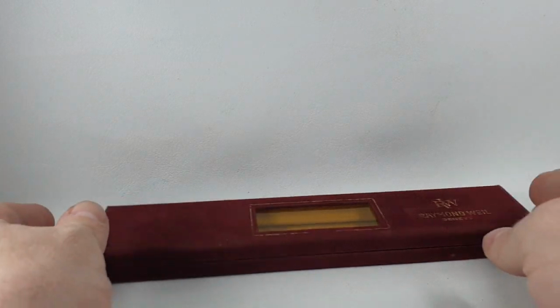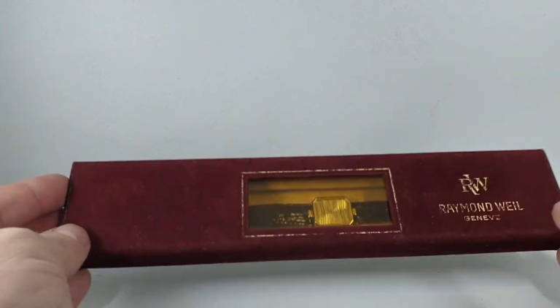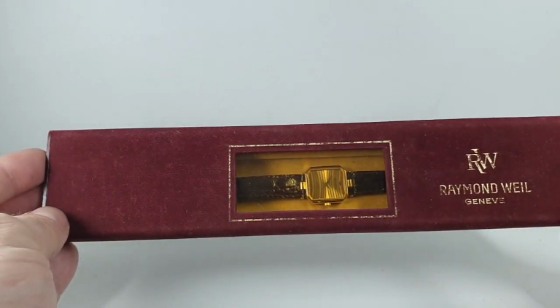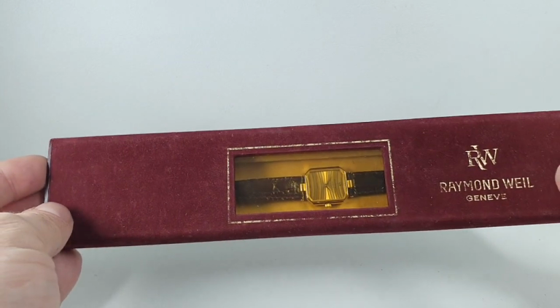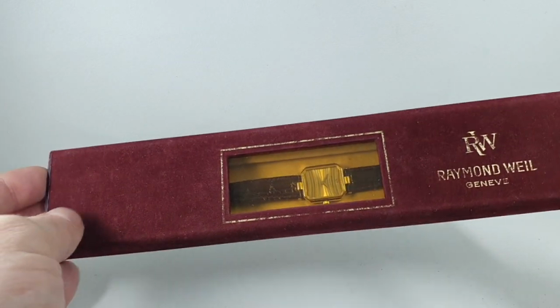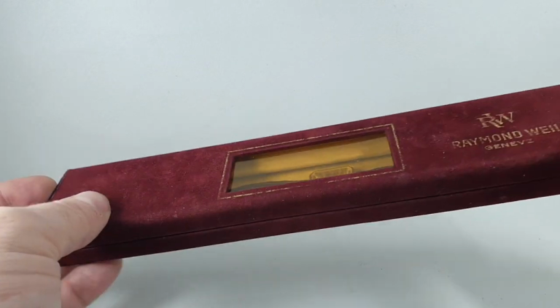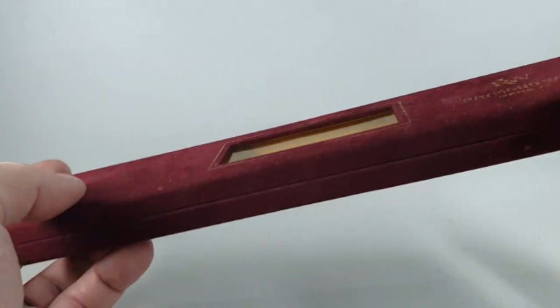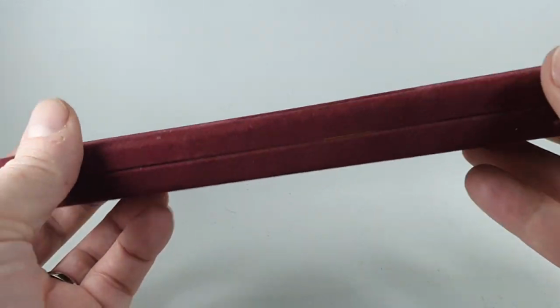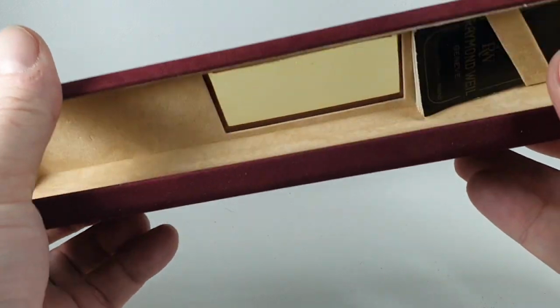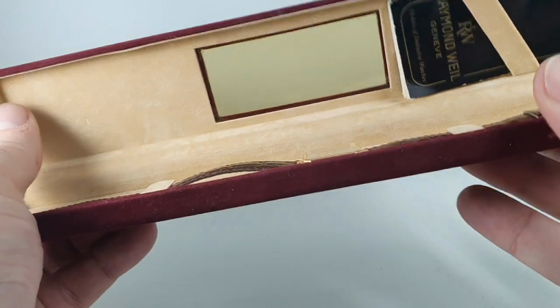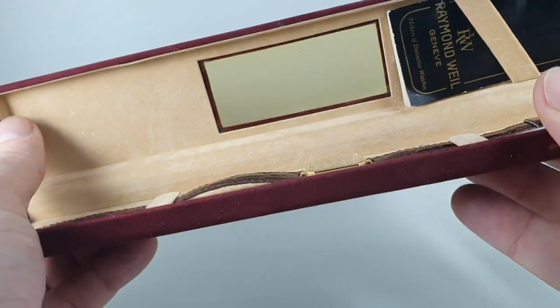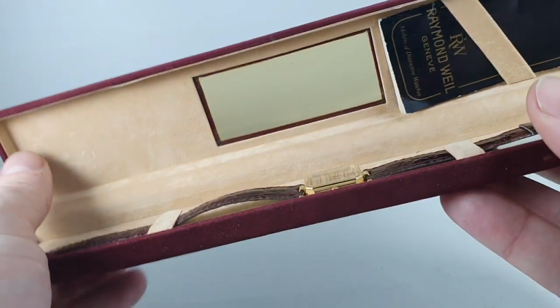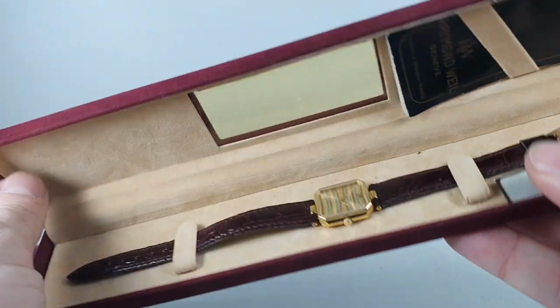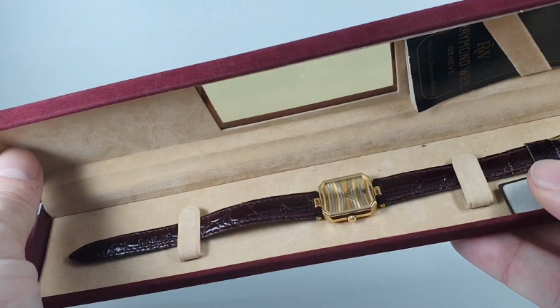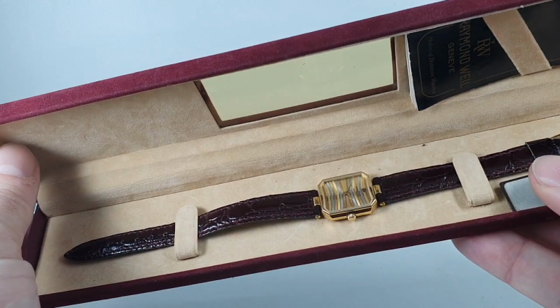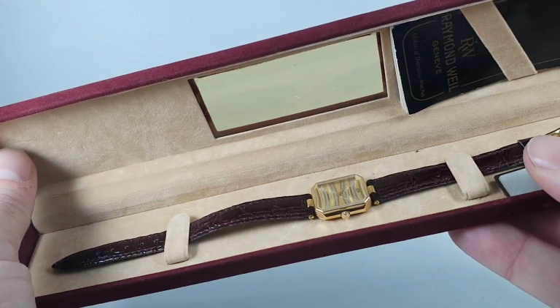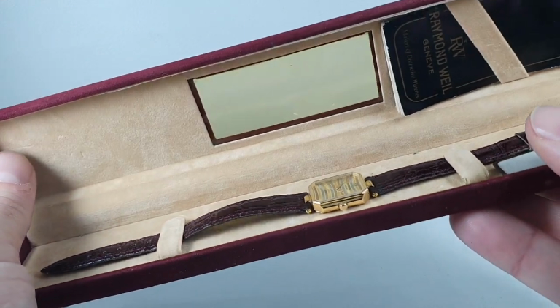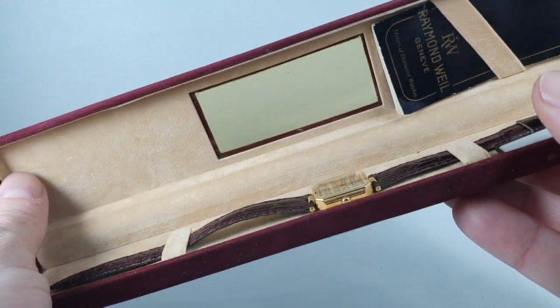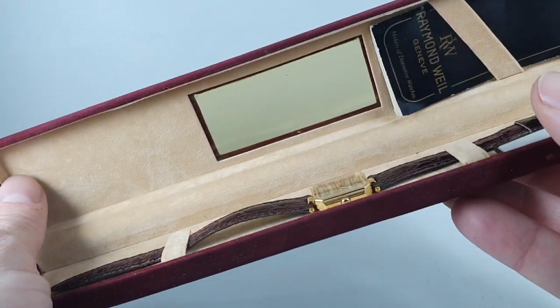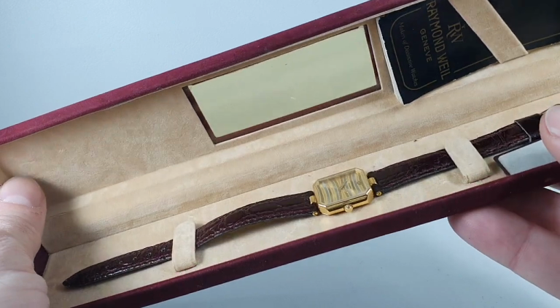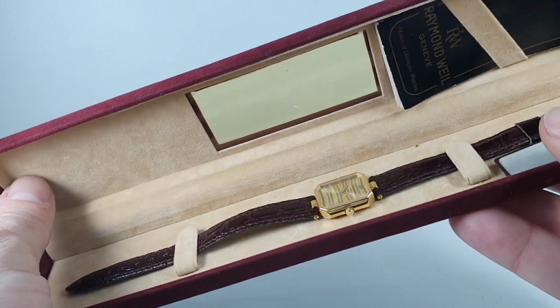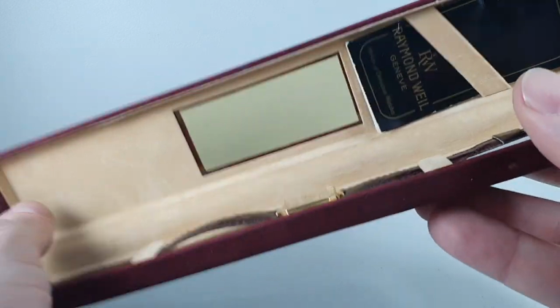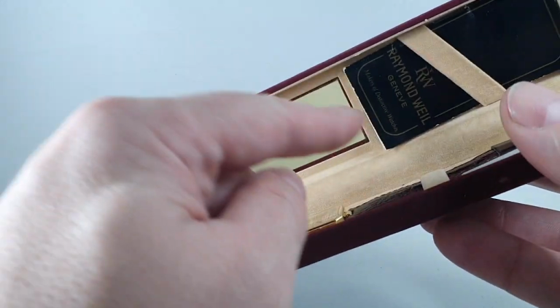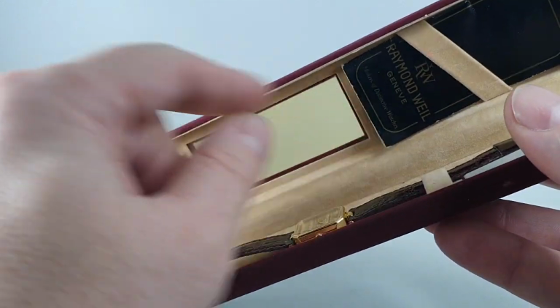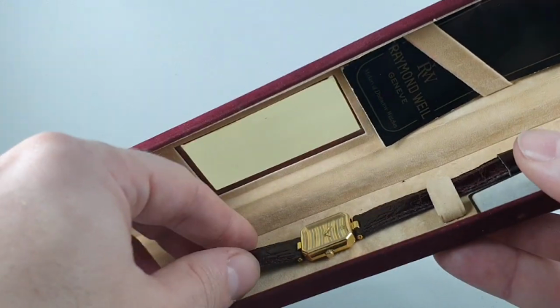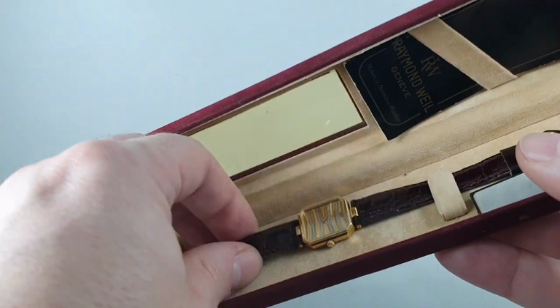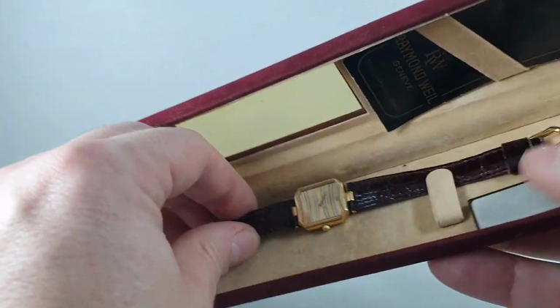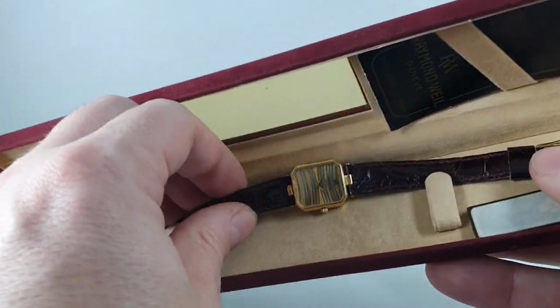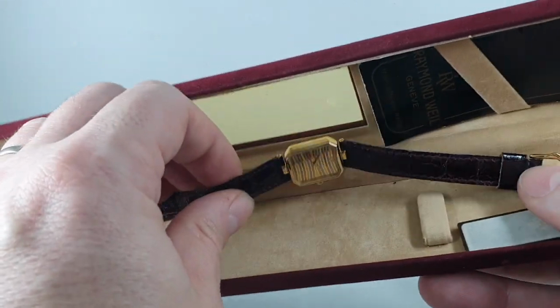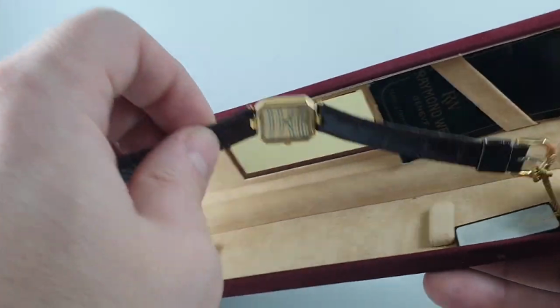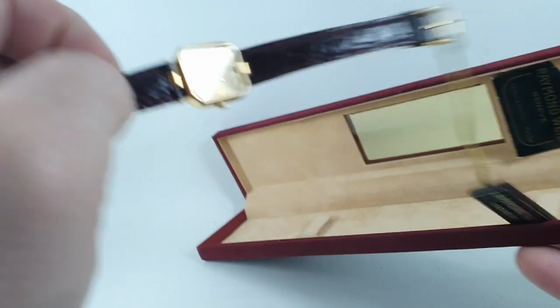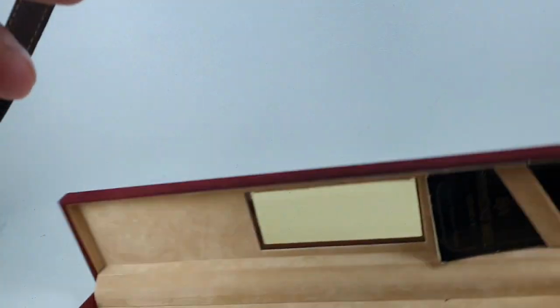Hello watch fans! Birth year watches here, and through the rather yellowed window we can see we have a ladies Raymond Weil watch. We've got the papers as well that show that this was sold on a flight in 1986.